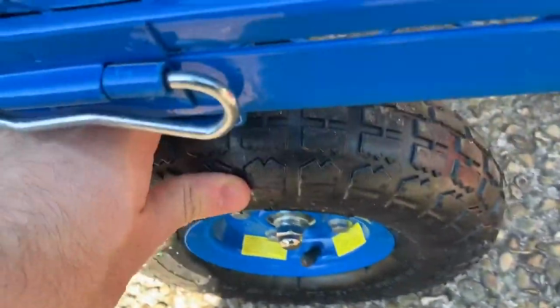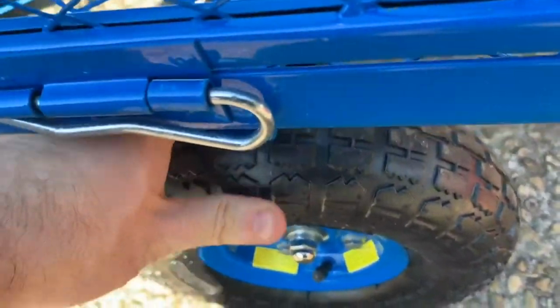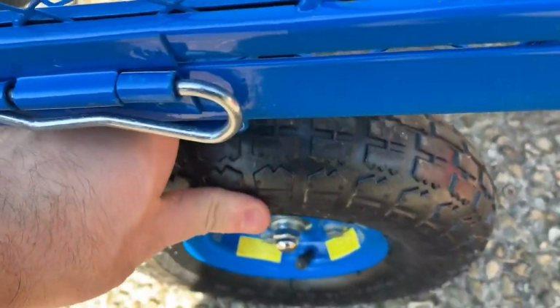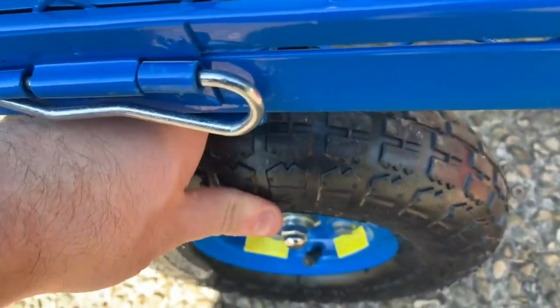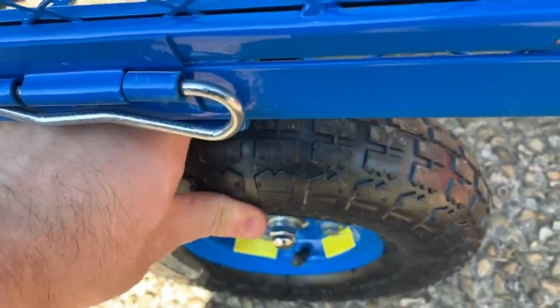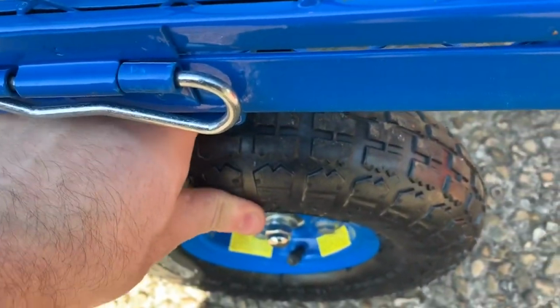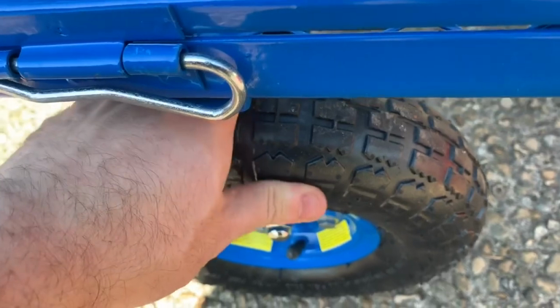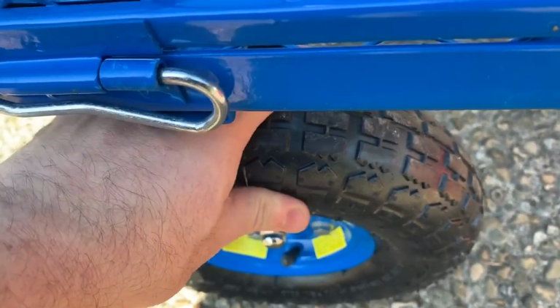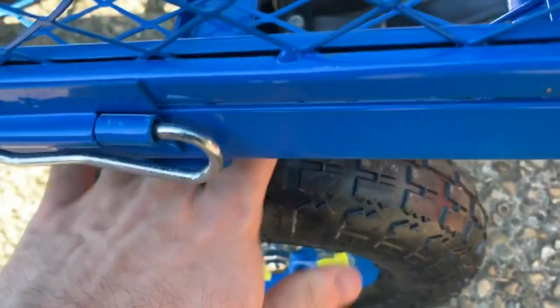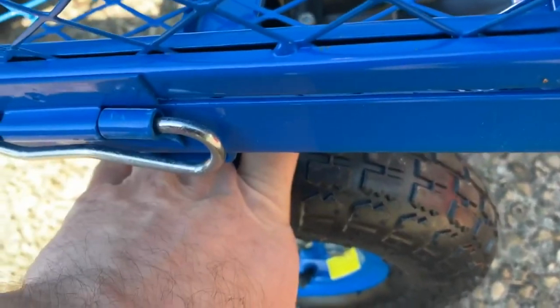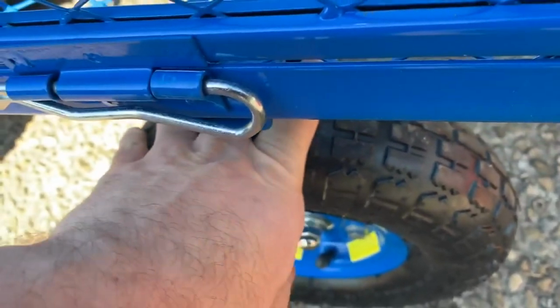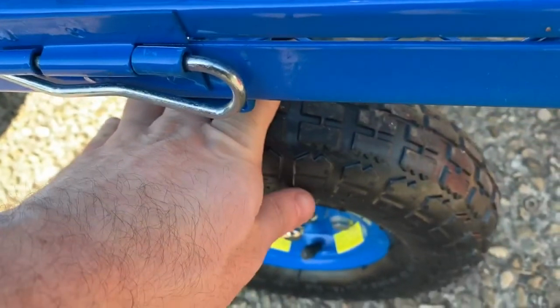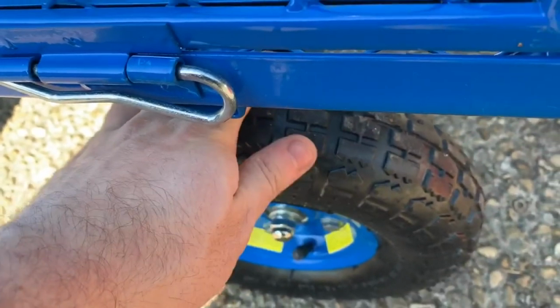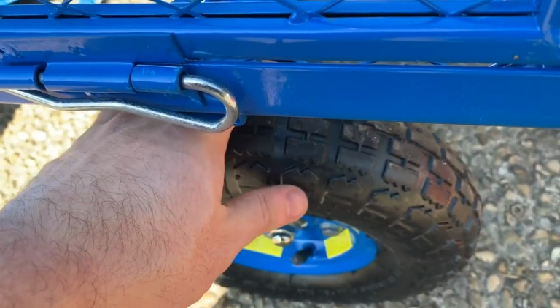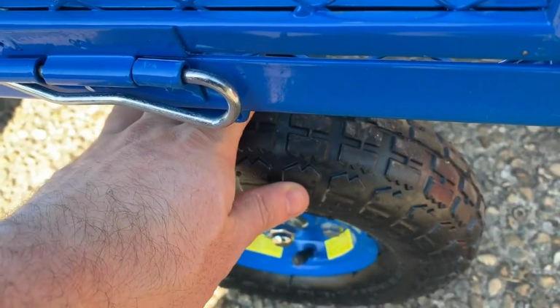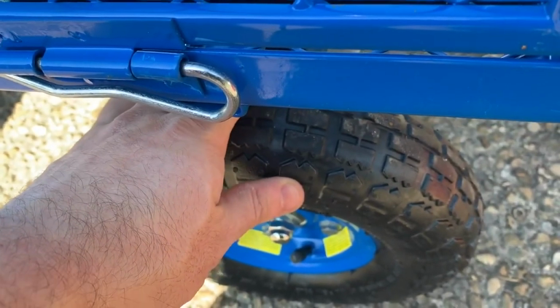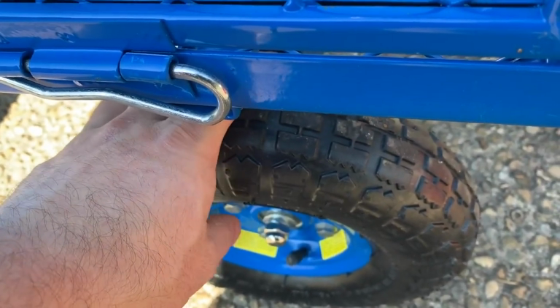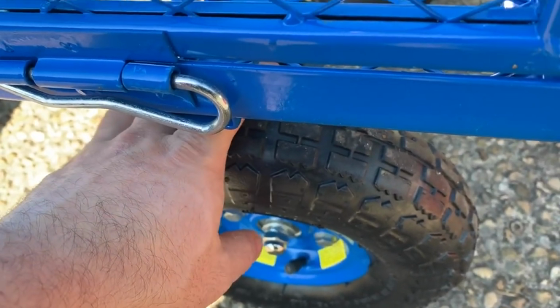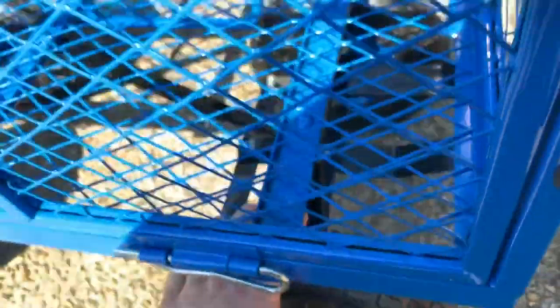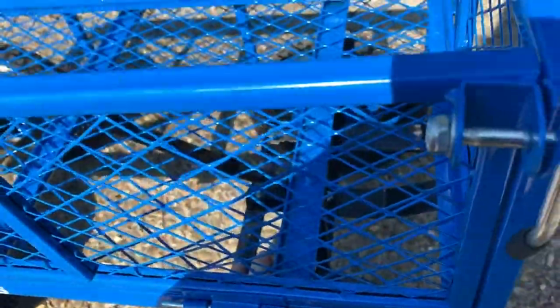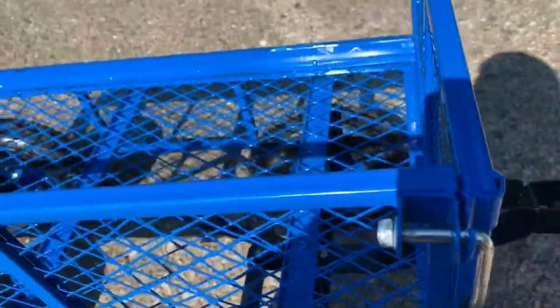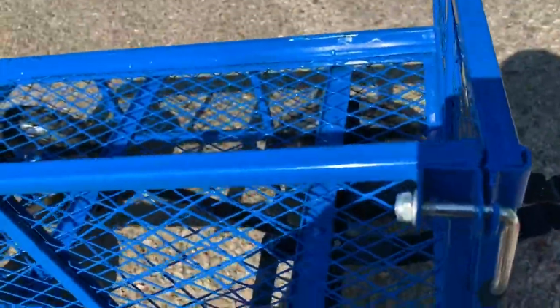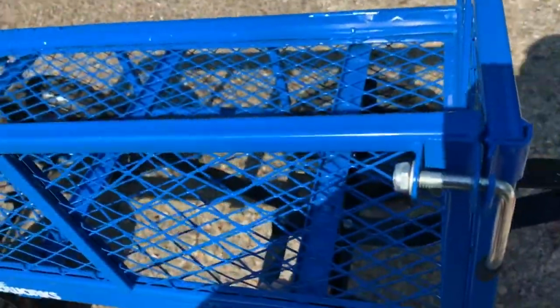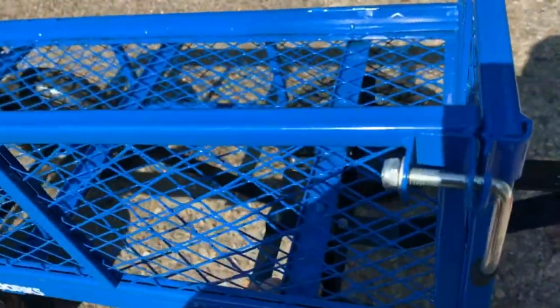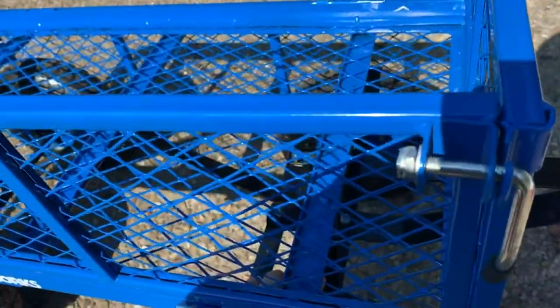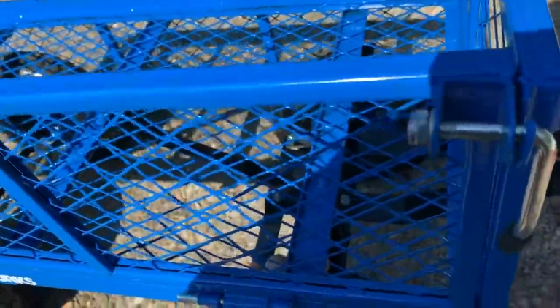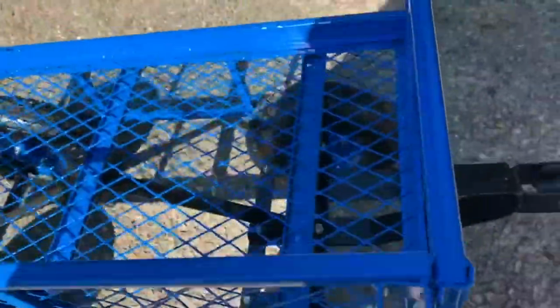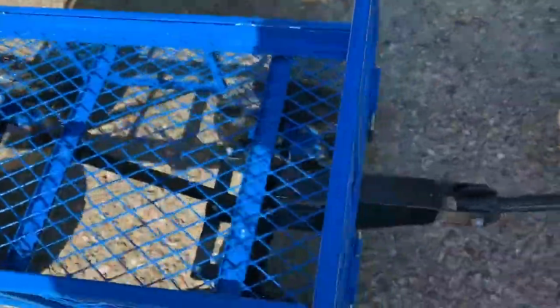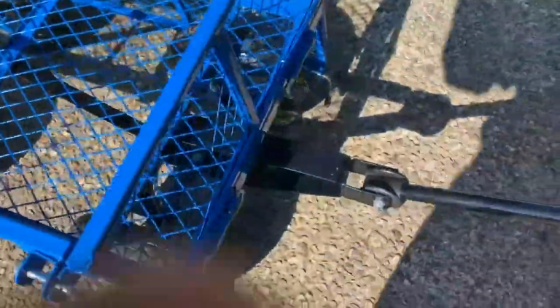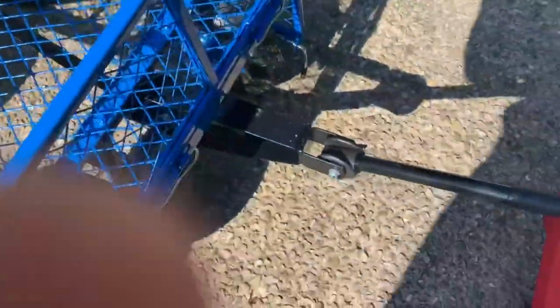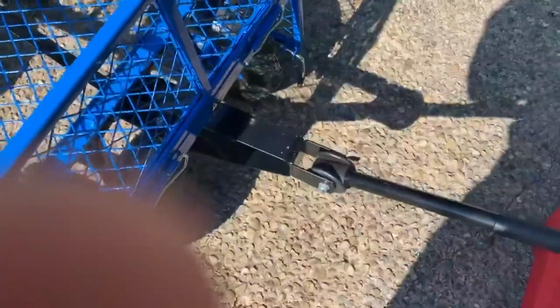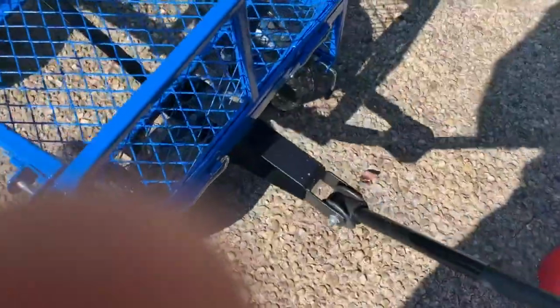It comes with its wheels fully inflated — they're pretty tough feeling. One of the things that's funny is they have an advertisement that says 'not for highway use.' I don't know who was trying to pull this little wagon on a highway that warranted that kind of response, but it's pretty funny.